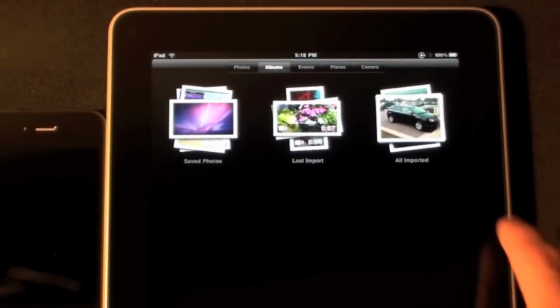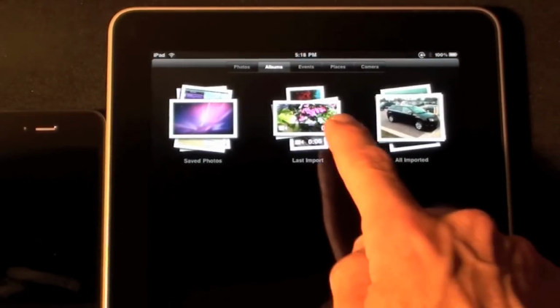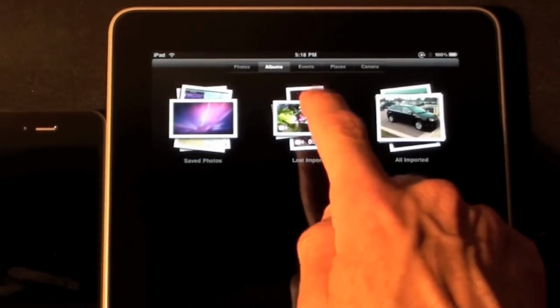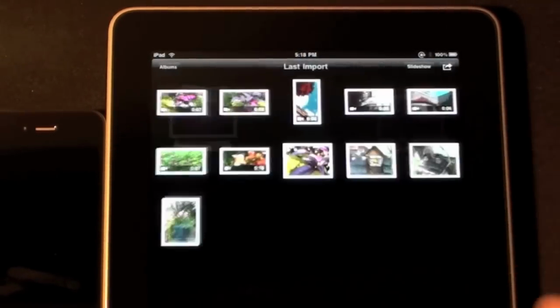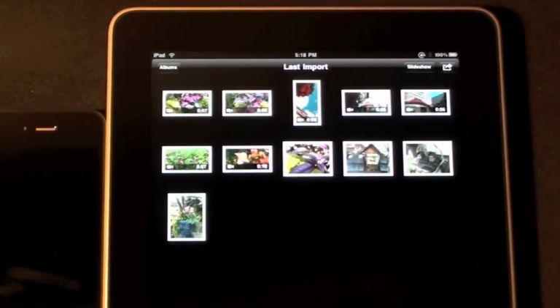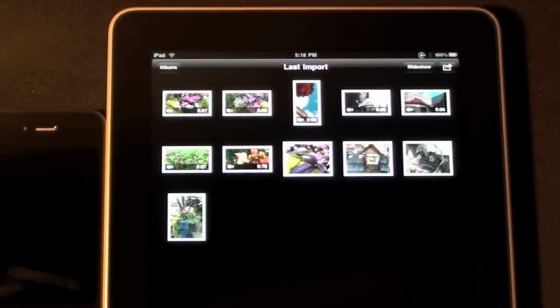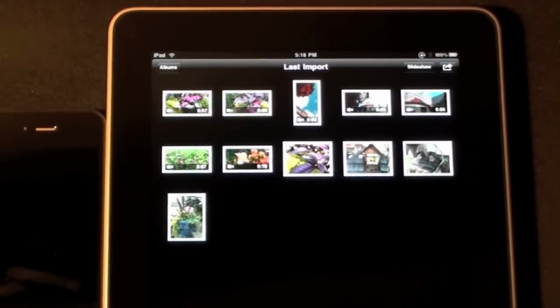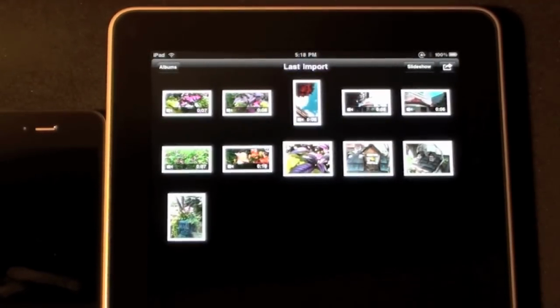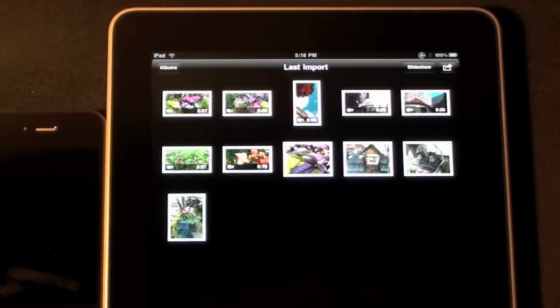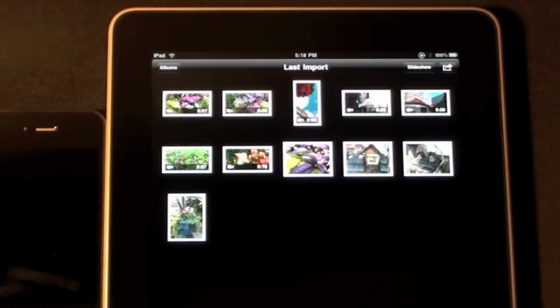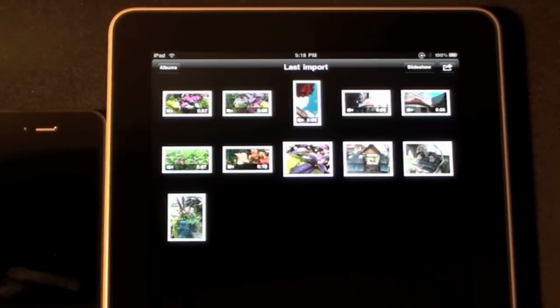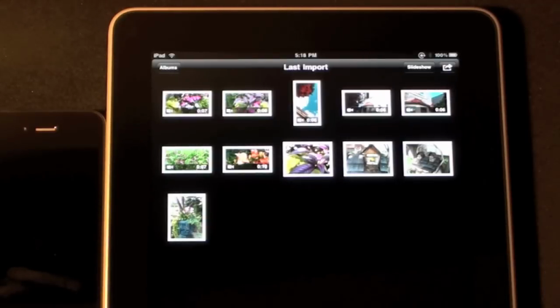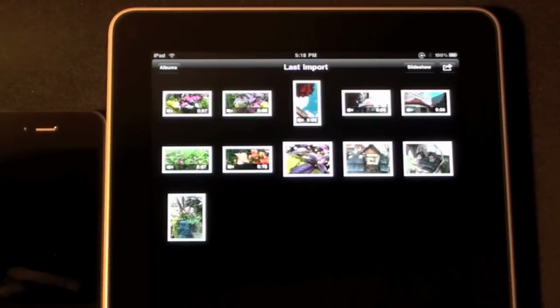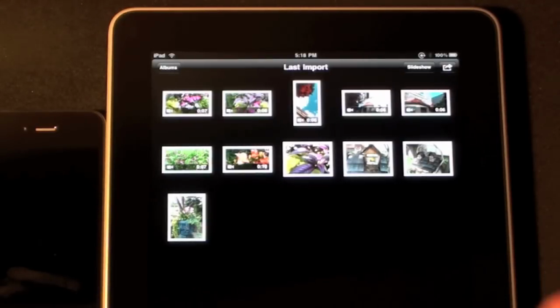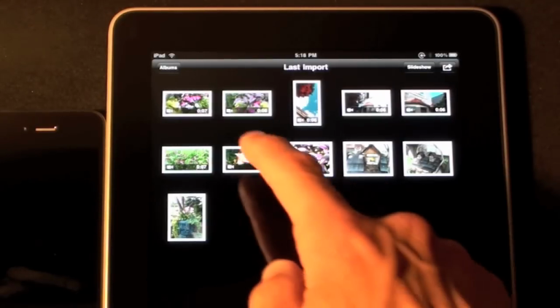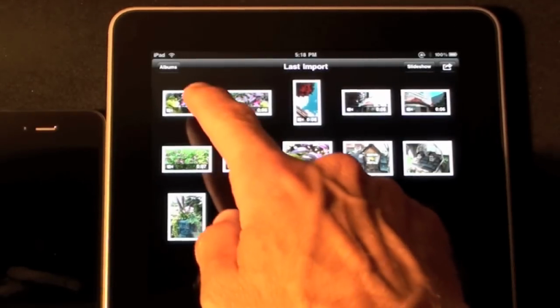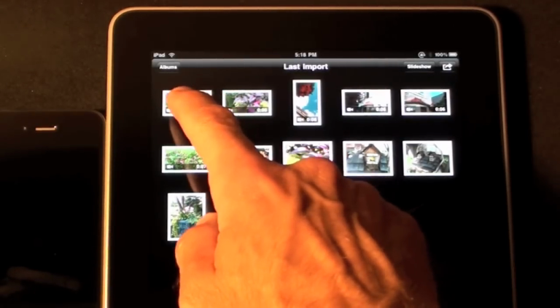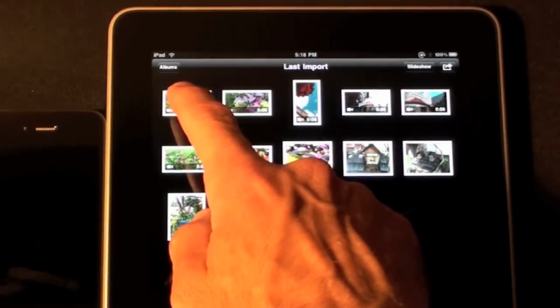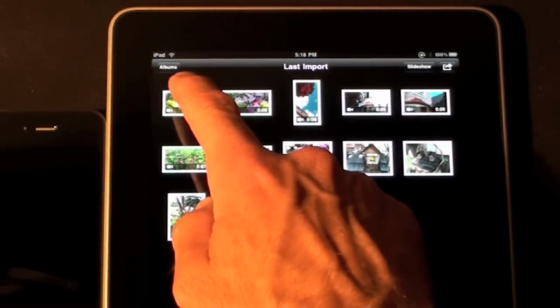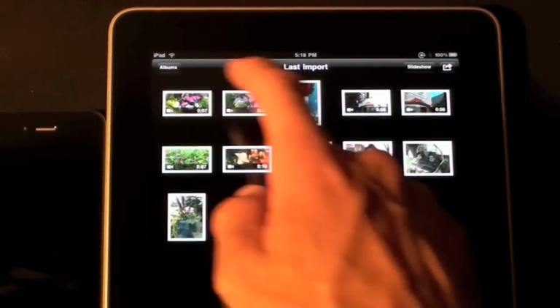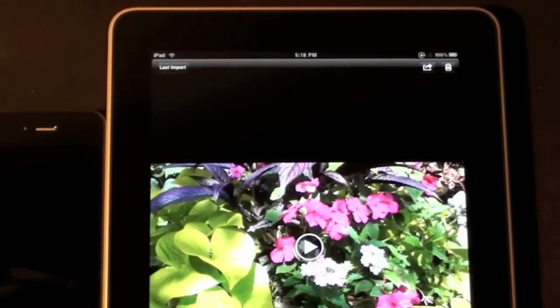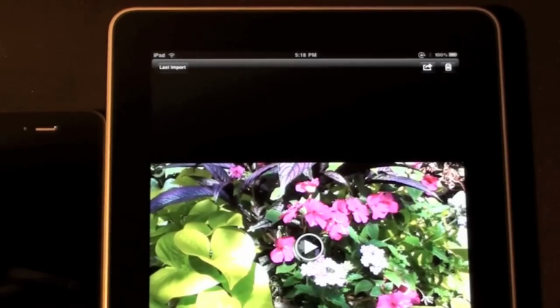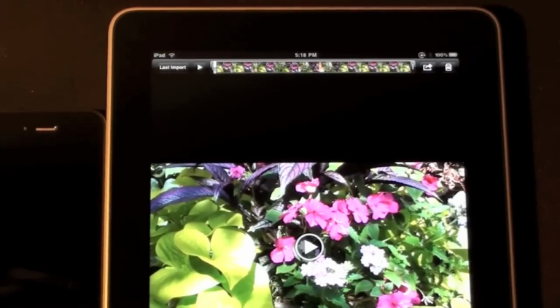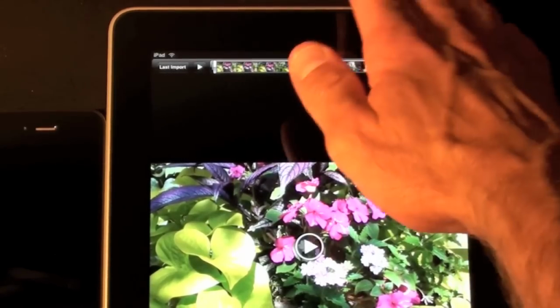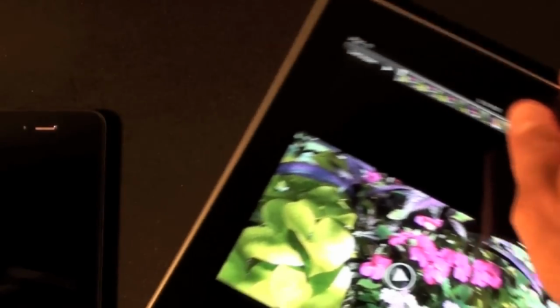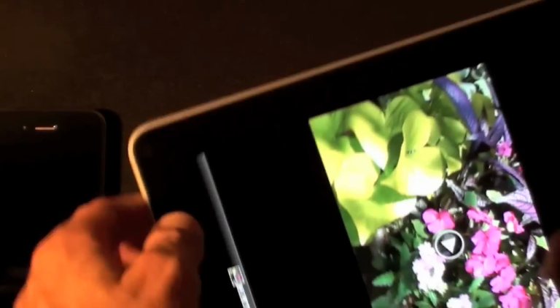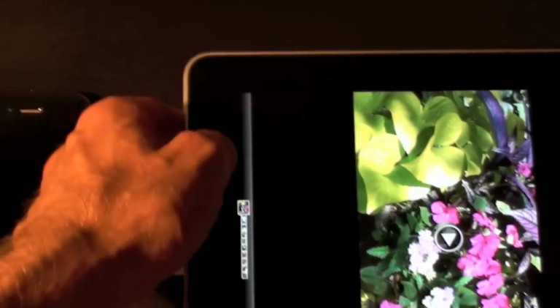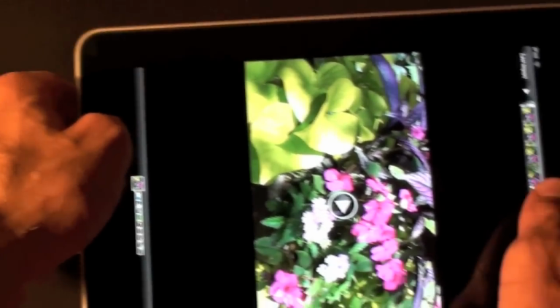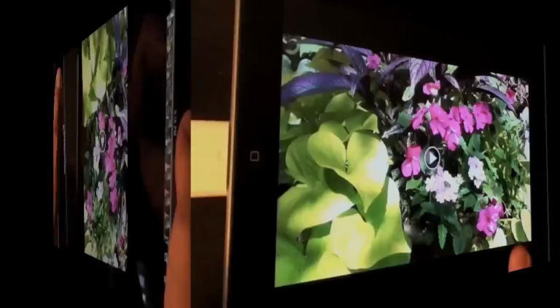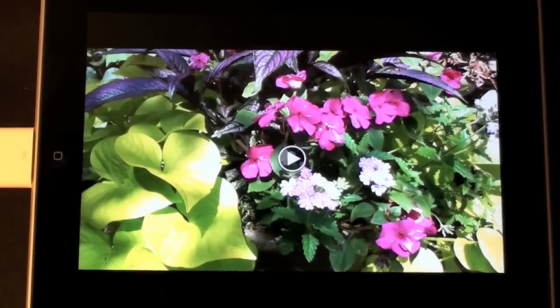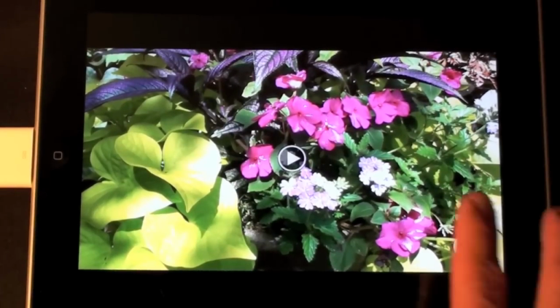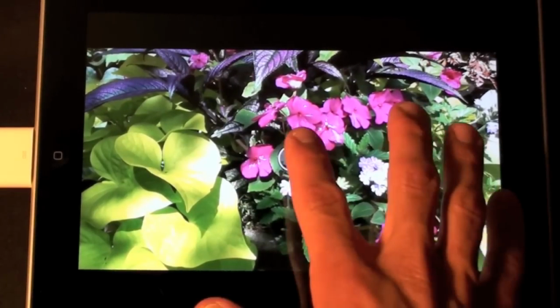Let's go to albums, then to last import. These are the video files and photo files I saved. Let's see how the video file looks — I'll rotate this to landscape mode and play it.